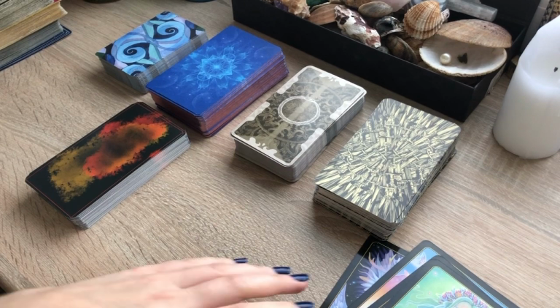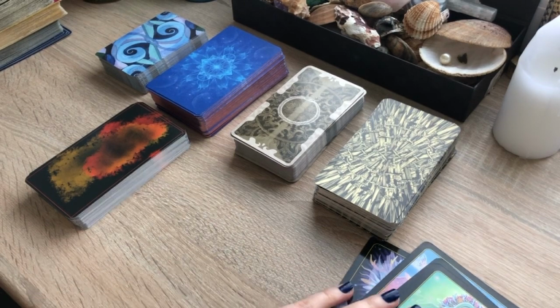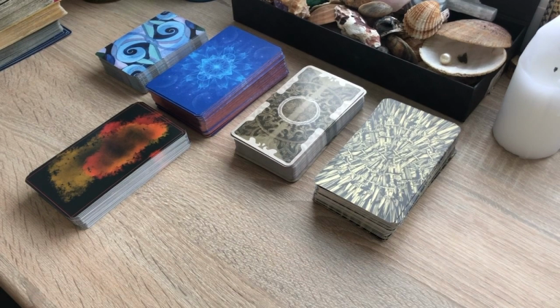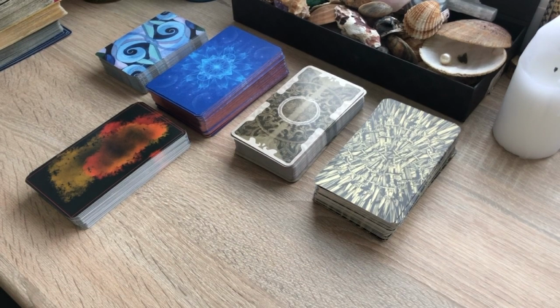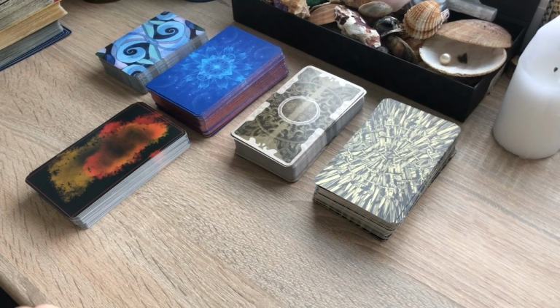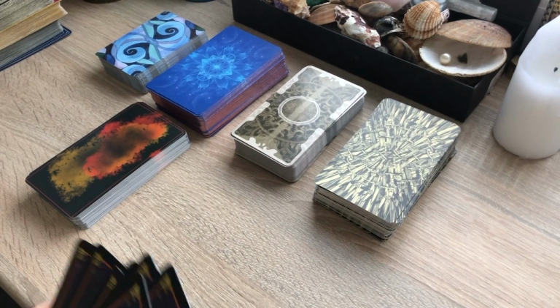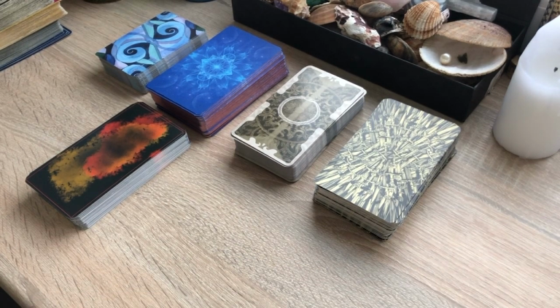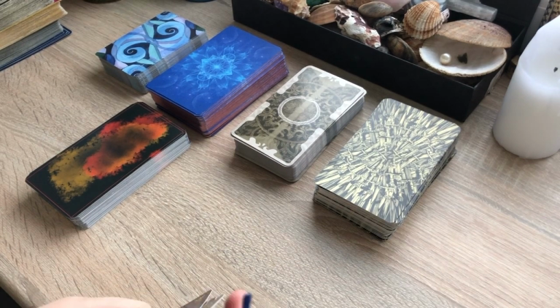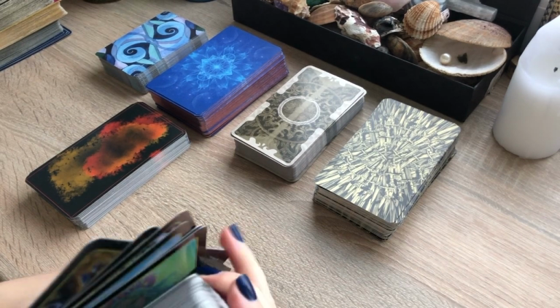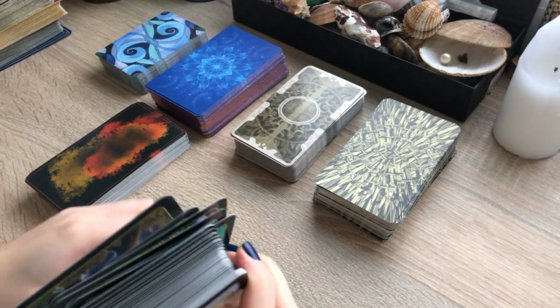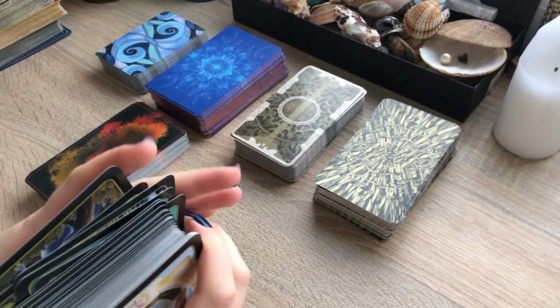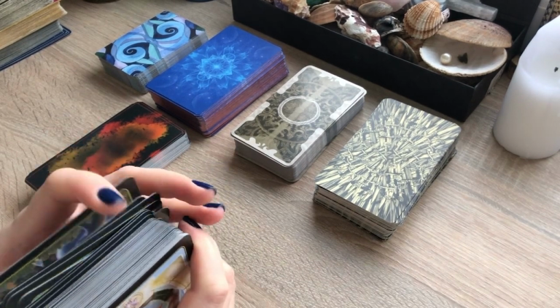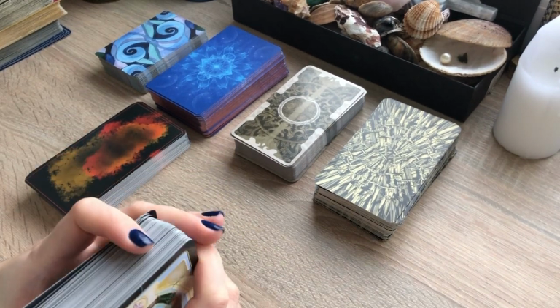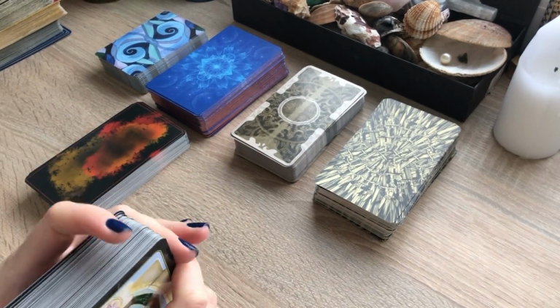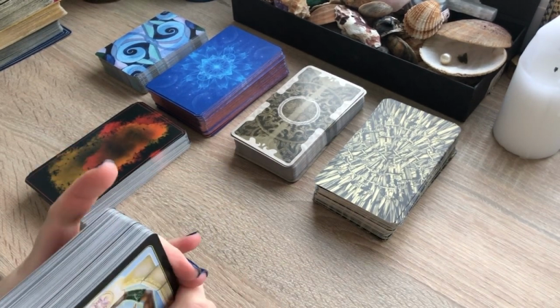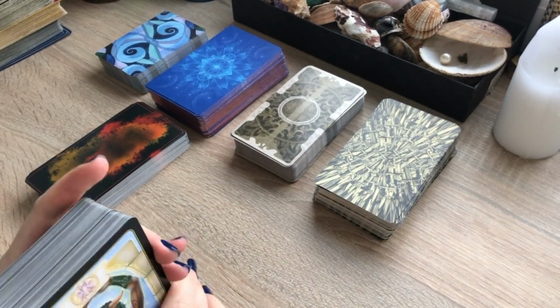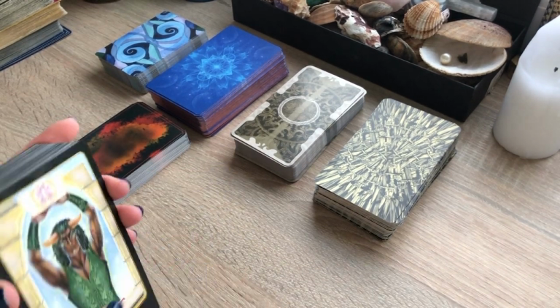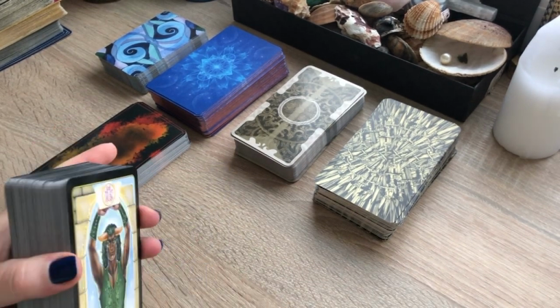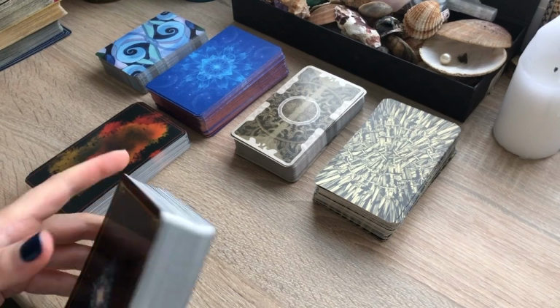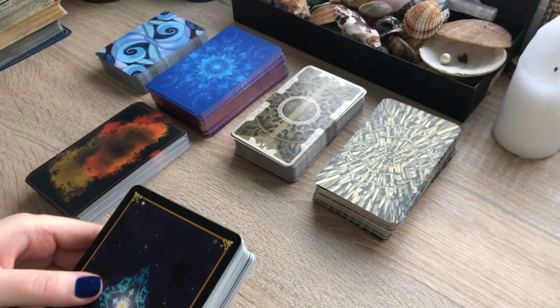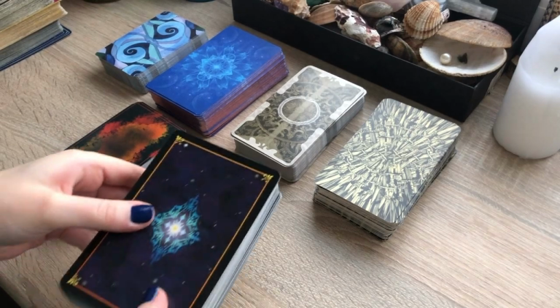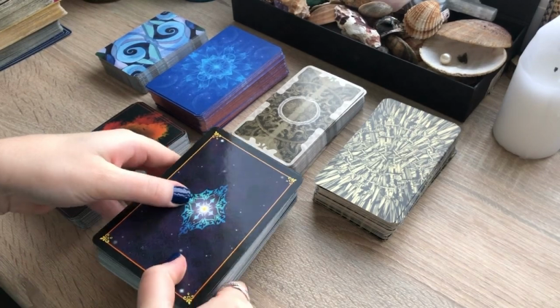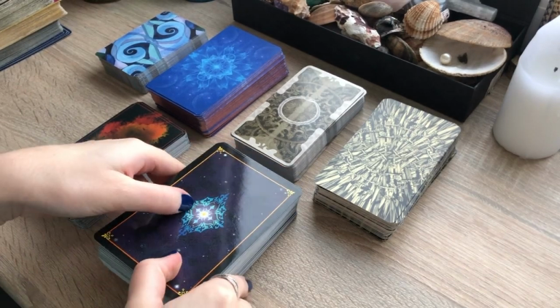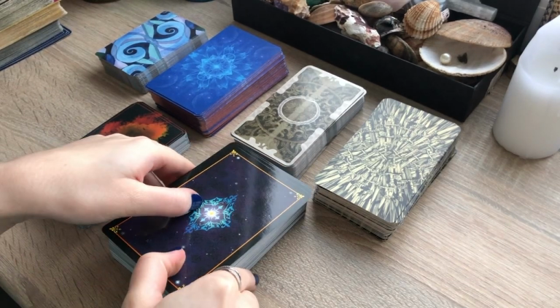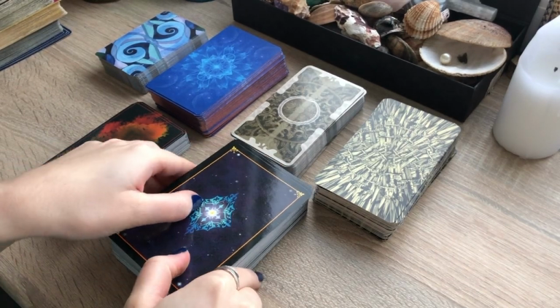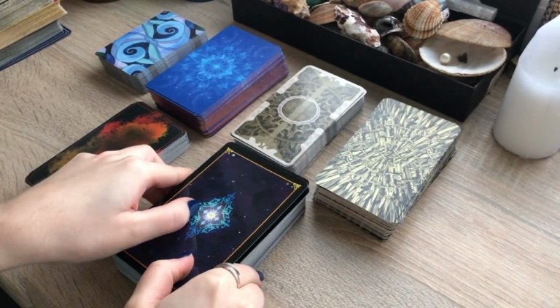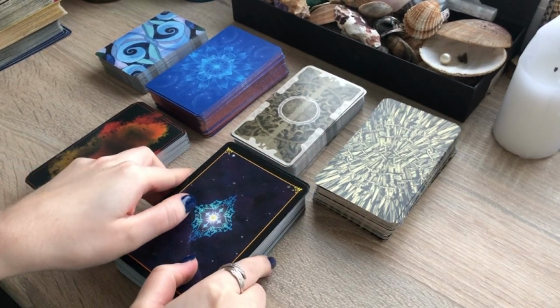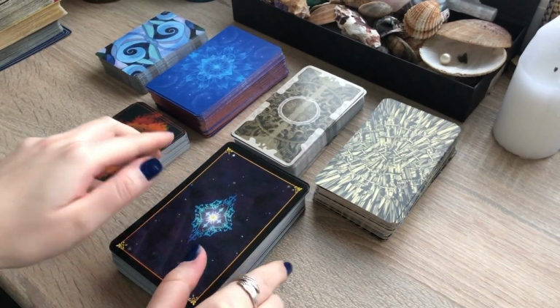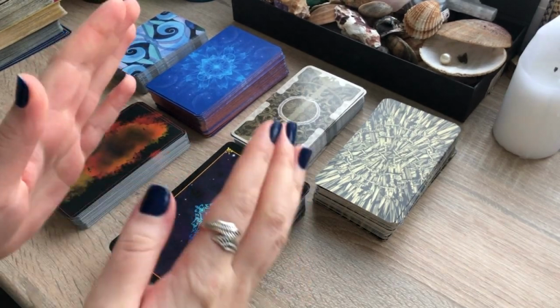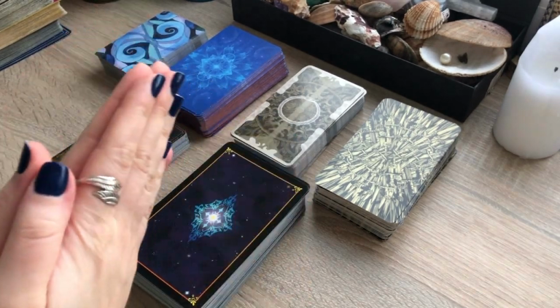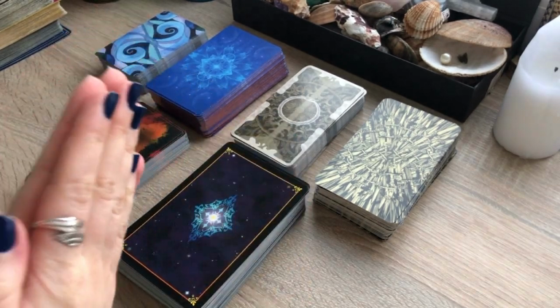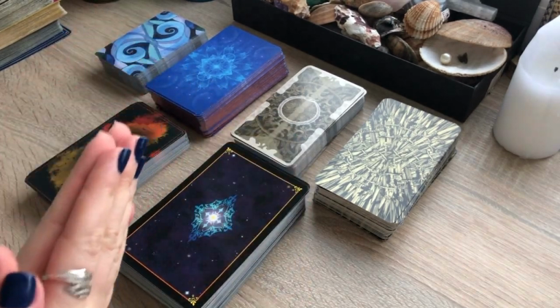I hope someone has found their next favorite deck. I'll catch you in the next one. Bye for now!